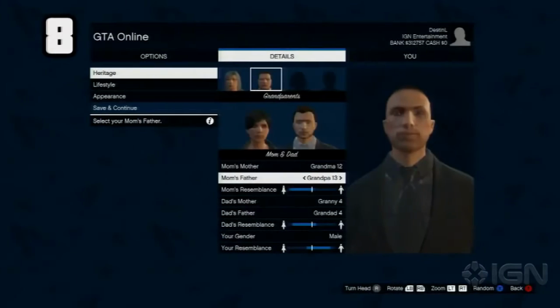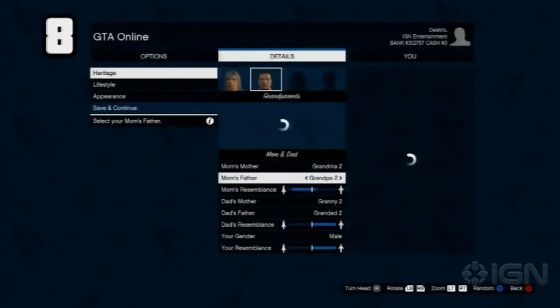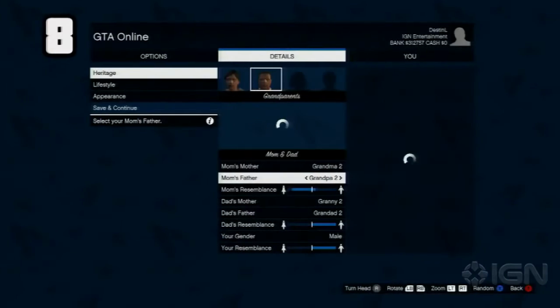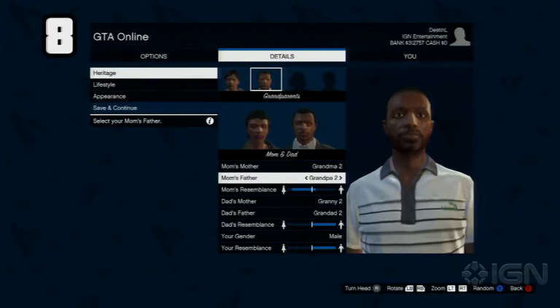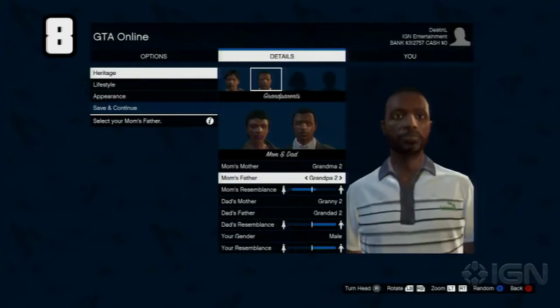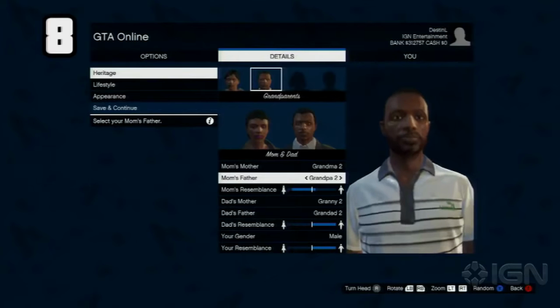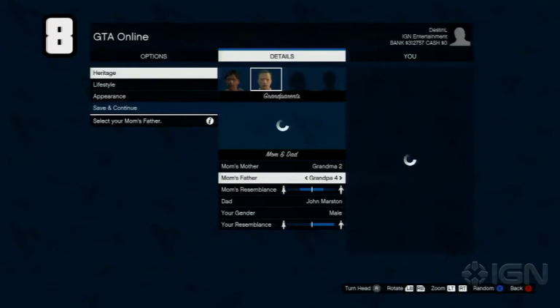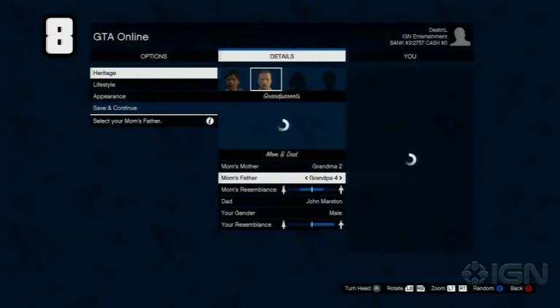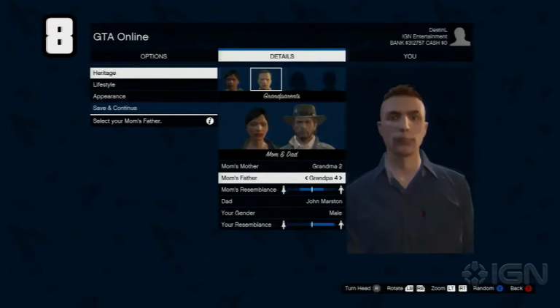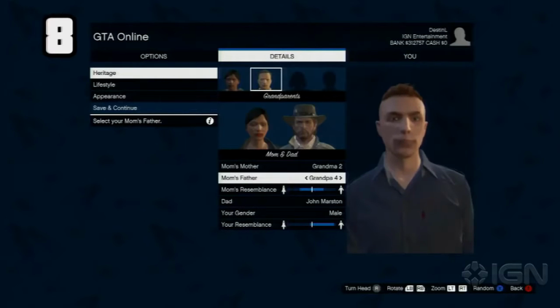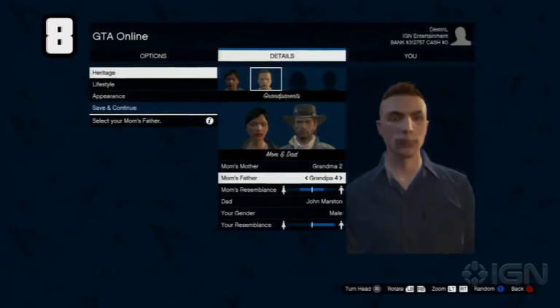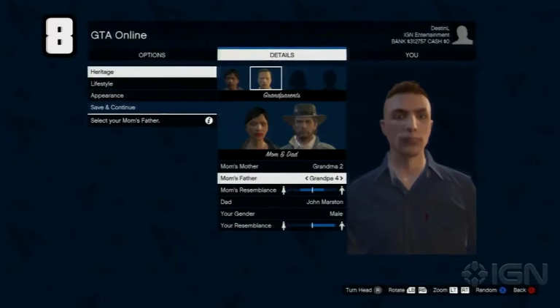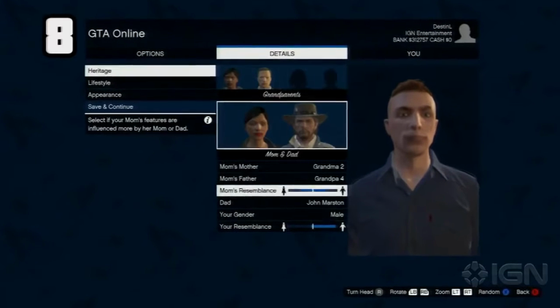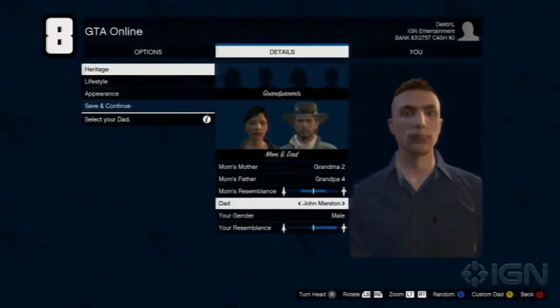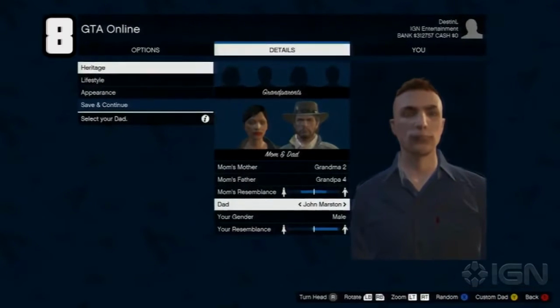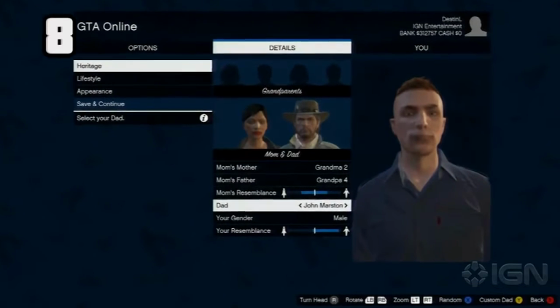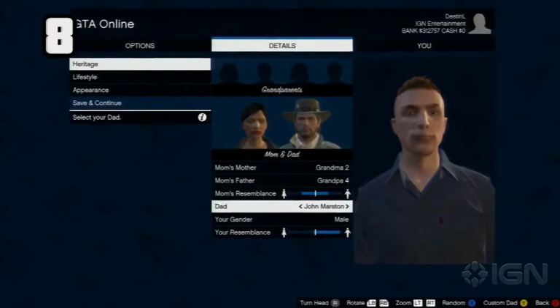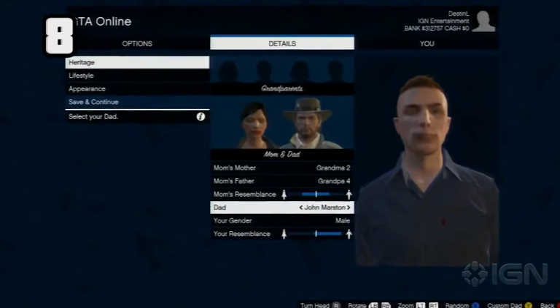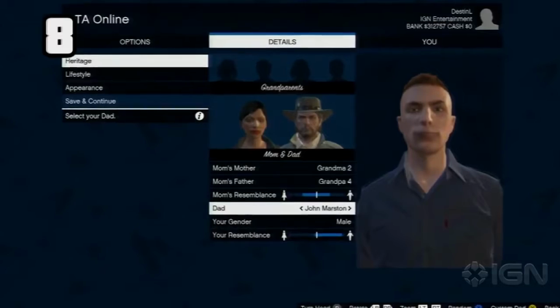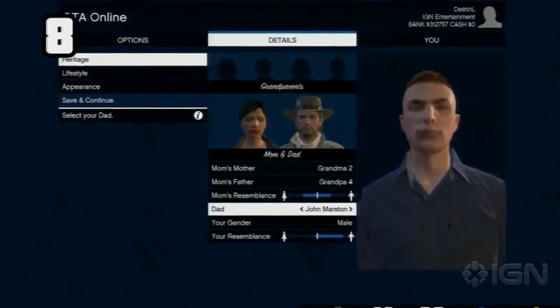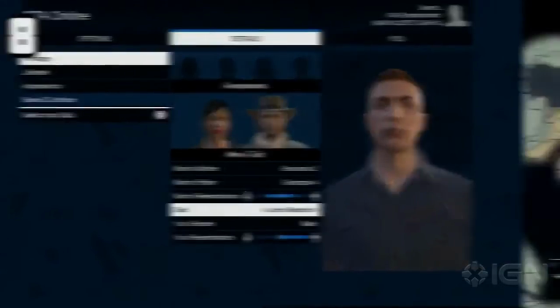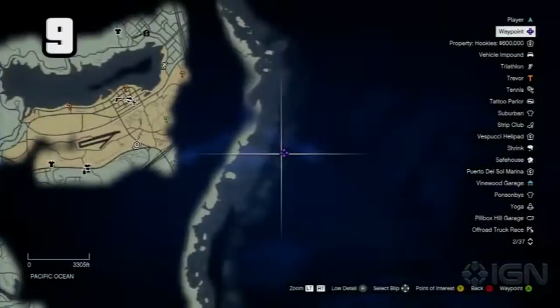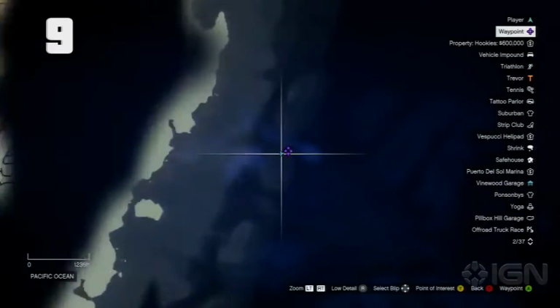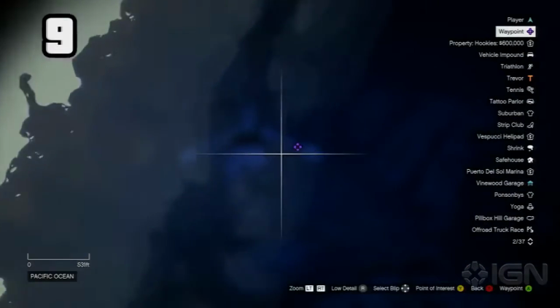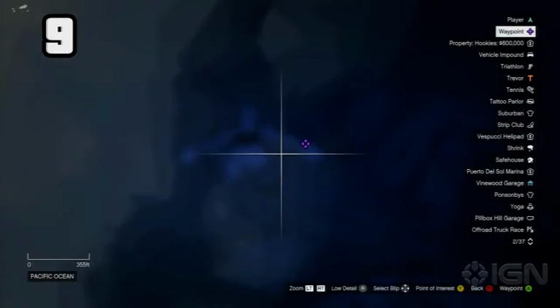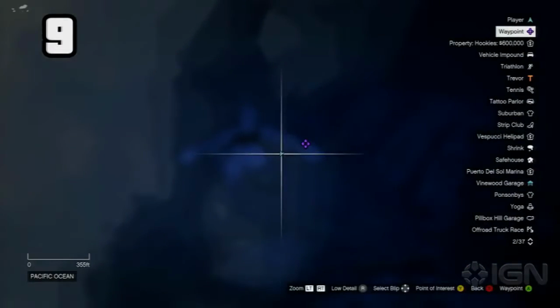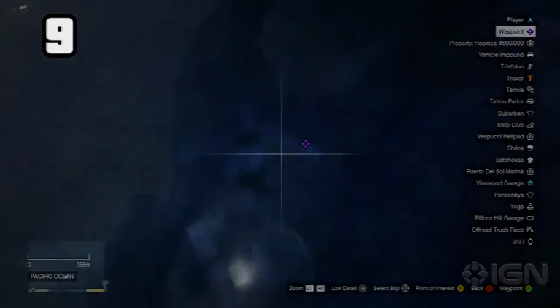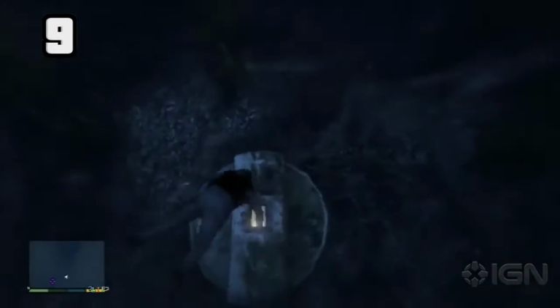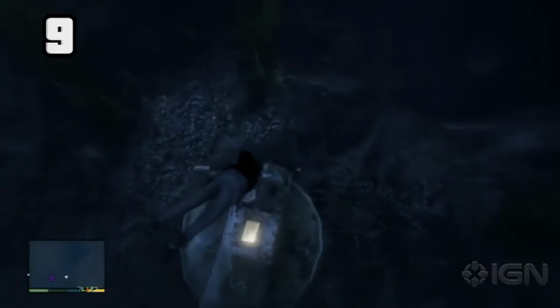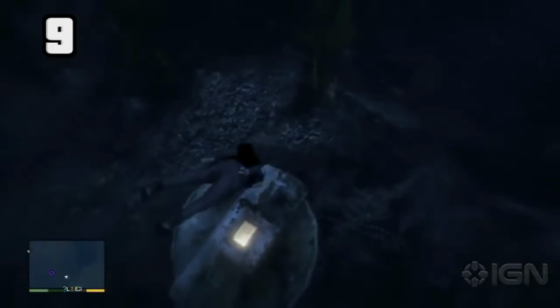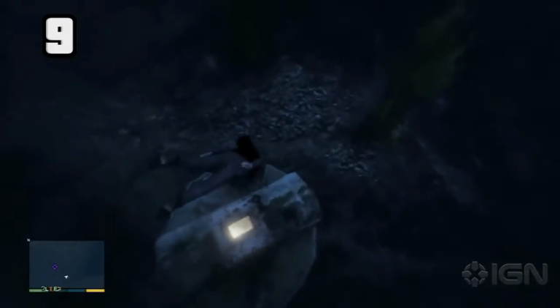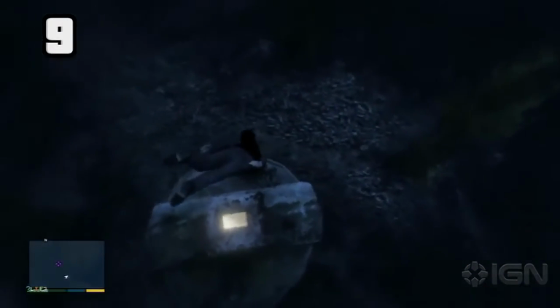In GTA Online, one of your parents can be John Marsden, a popular character from another Rockstar game, Red Dead Redemption. In the ocean, you can find what many believe to be the hatch from Lost.